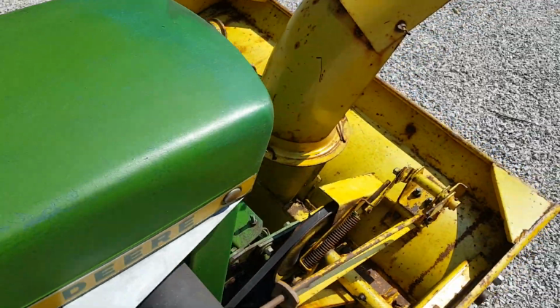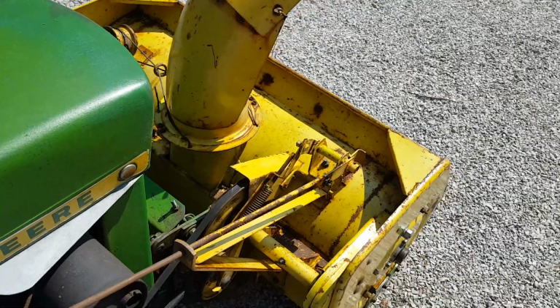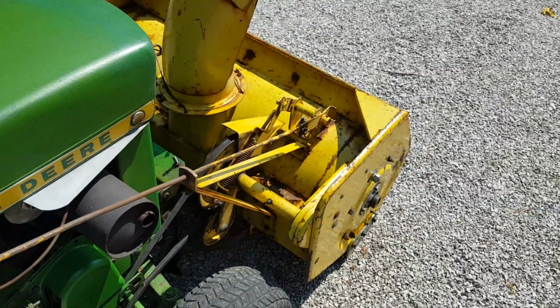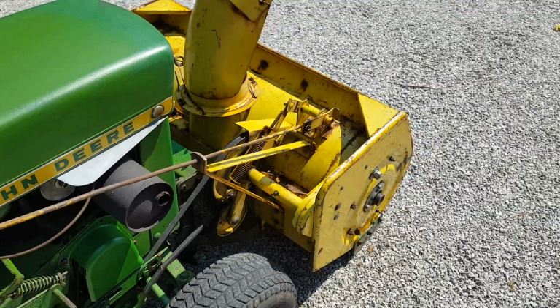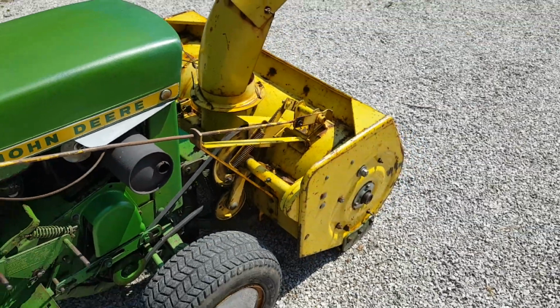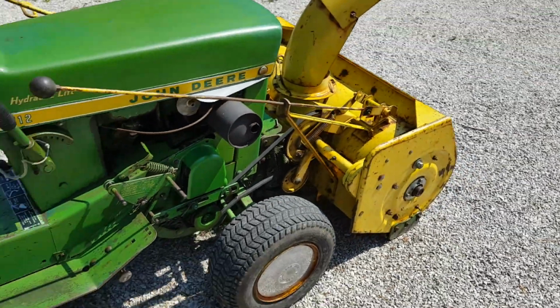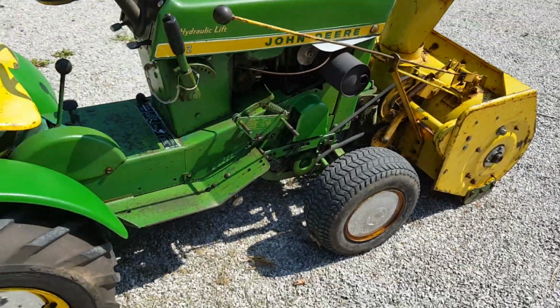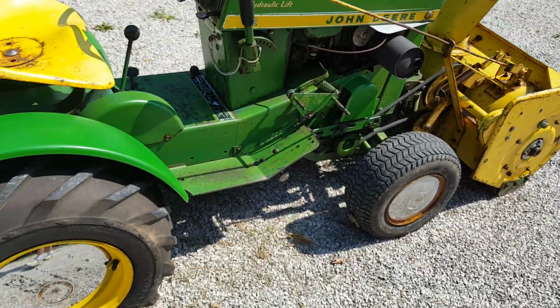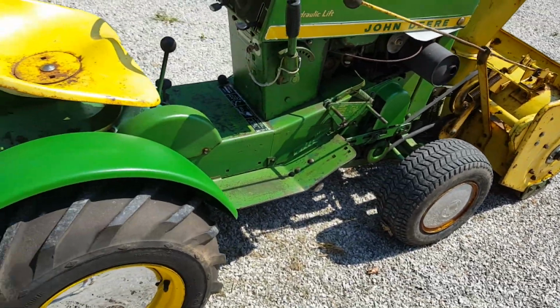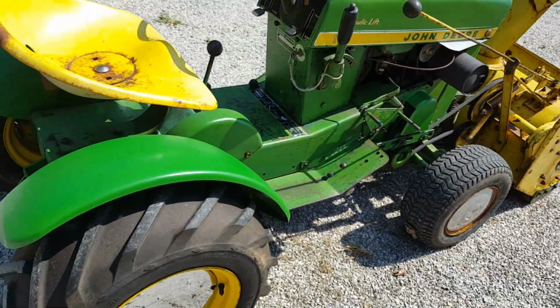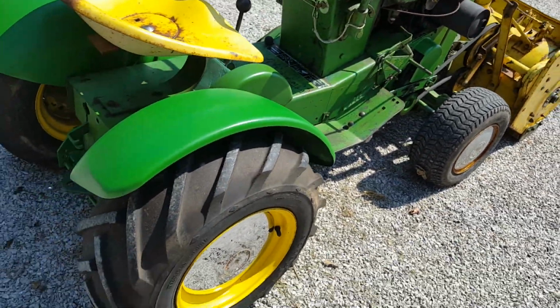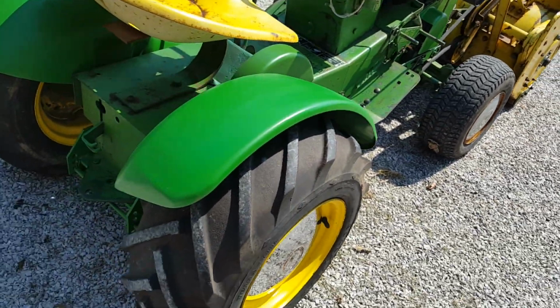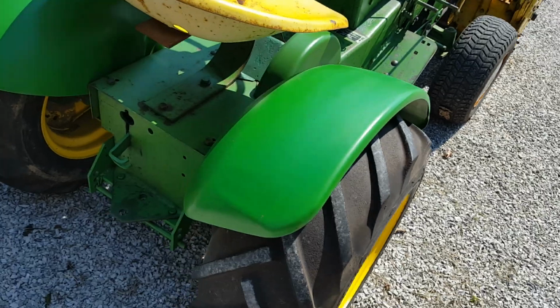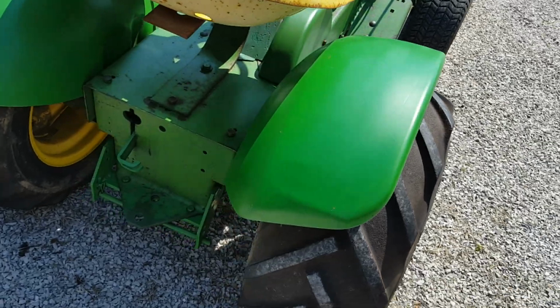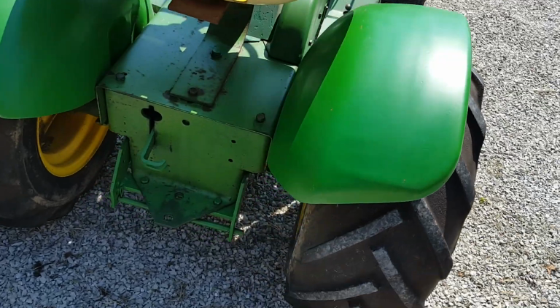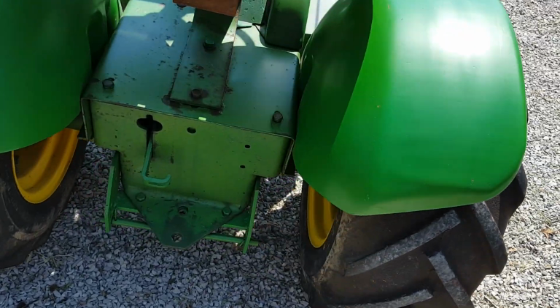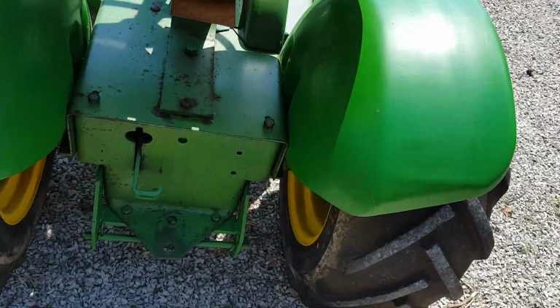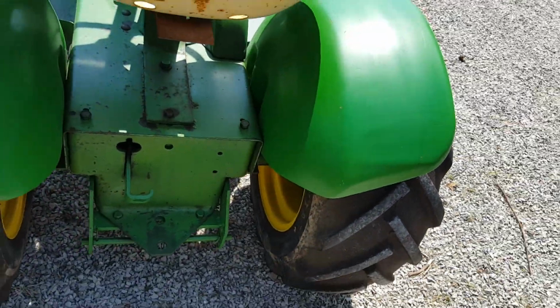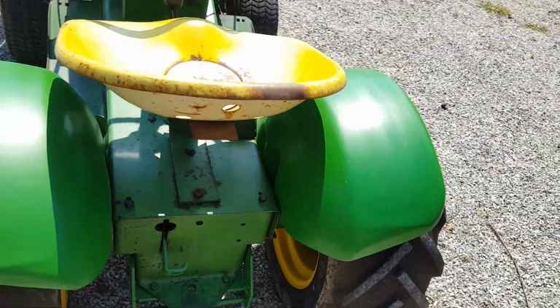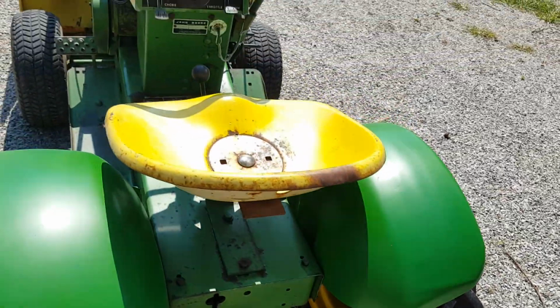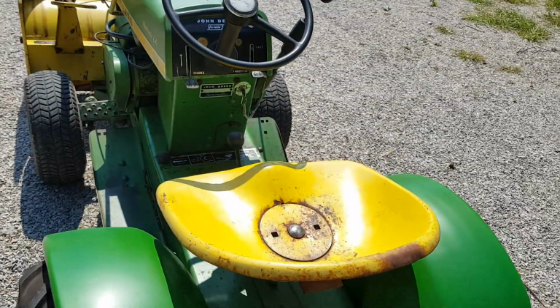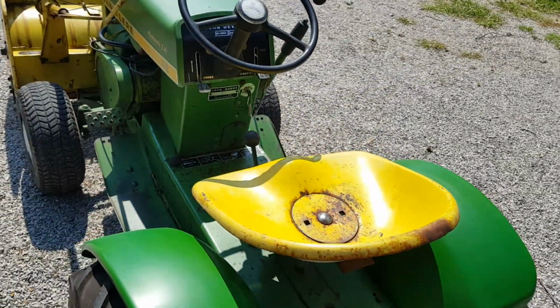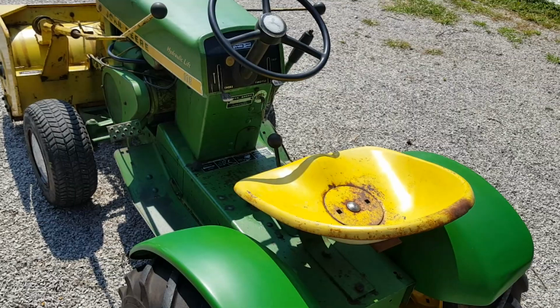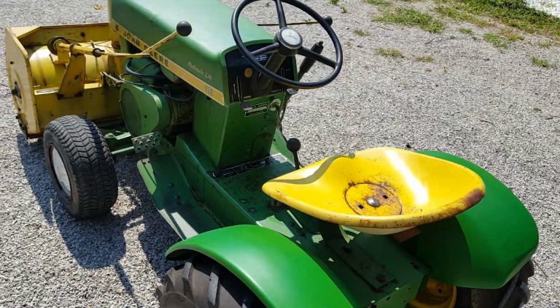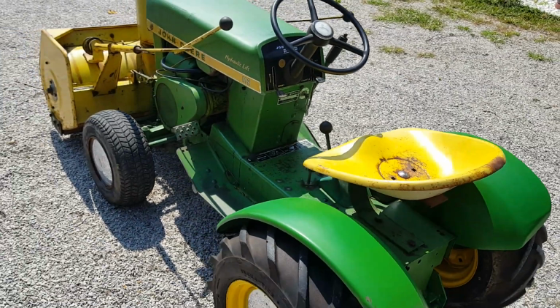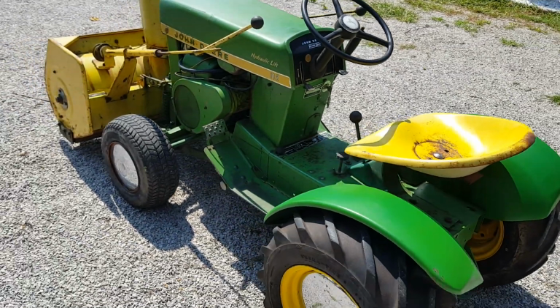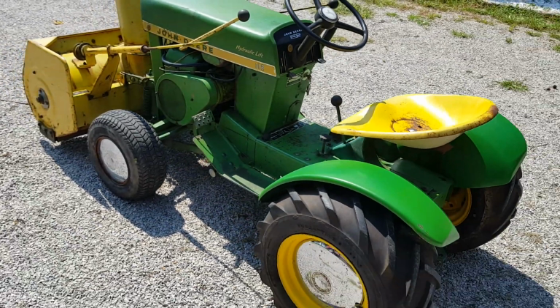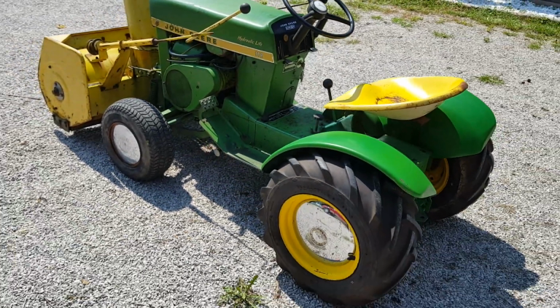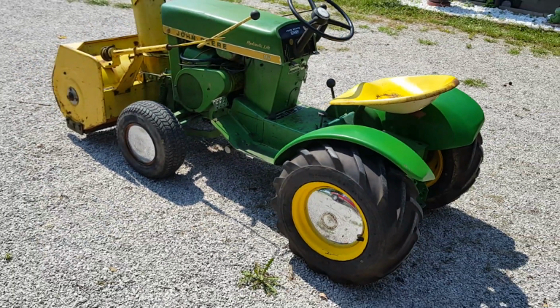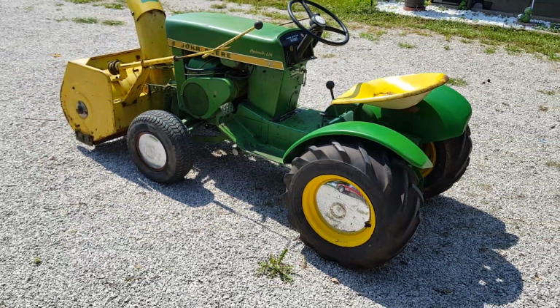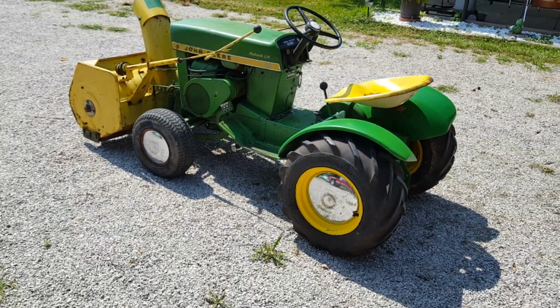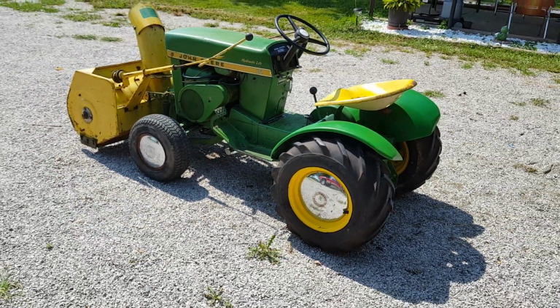I've got the snow blower for it, I've got a front blade, and I've got a tiller for the back of it. I've got the rear lift set up. Okay, that's my 67 112H. Till the next one.